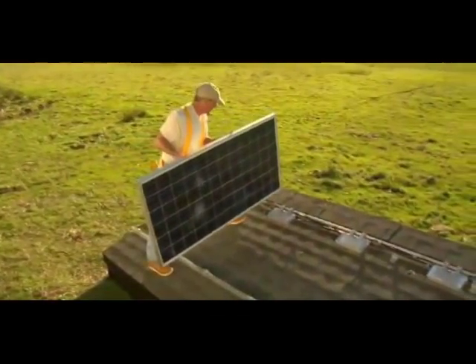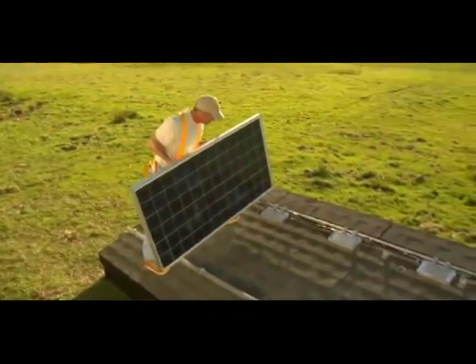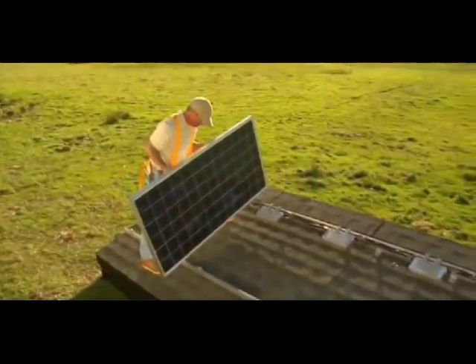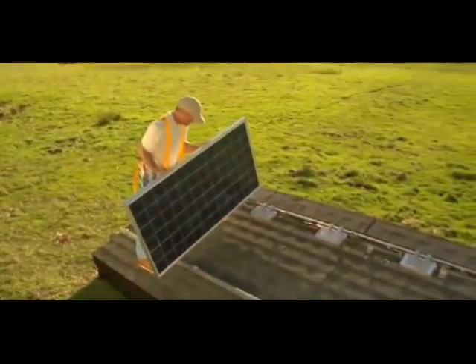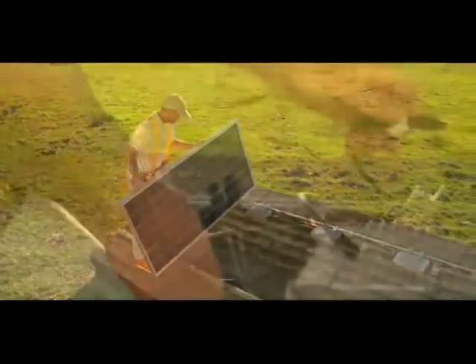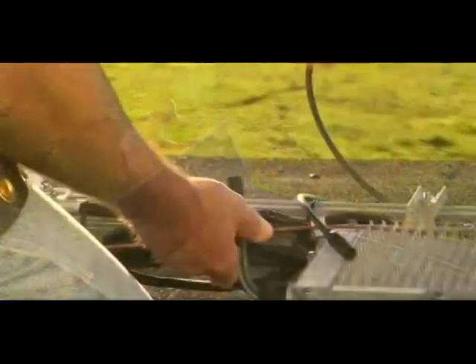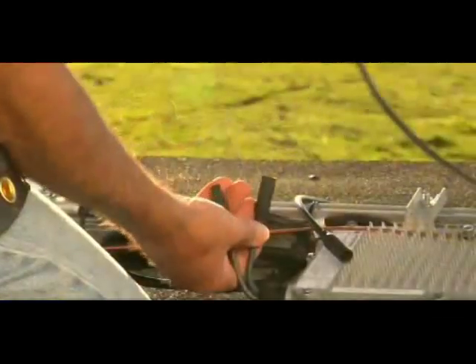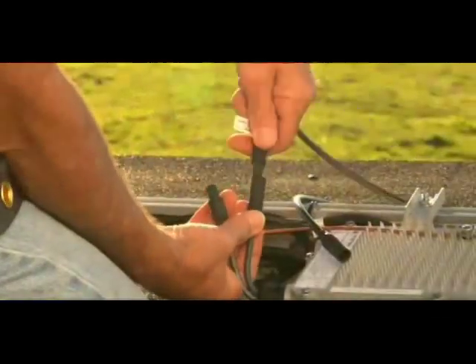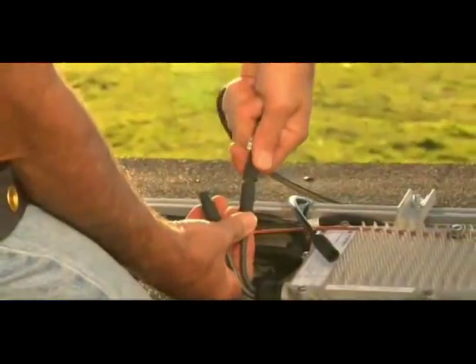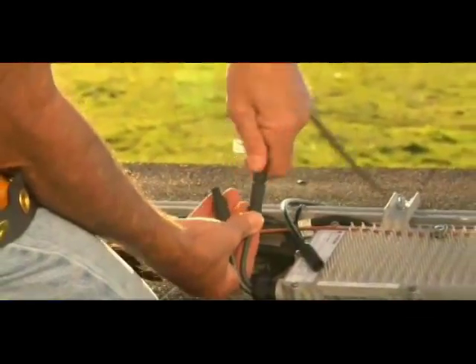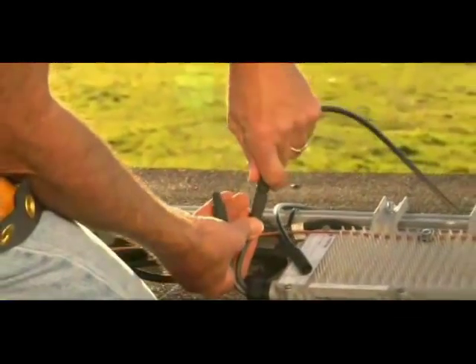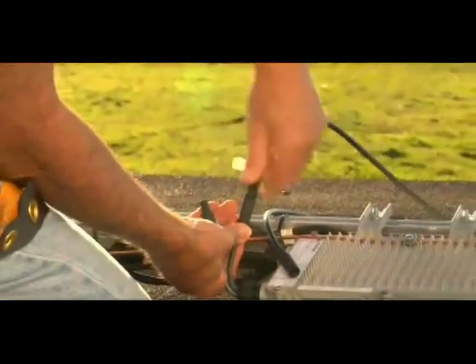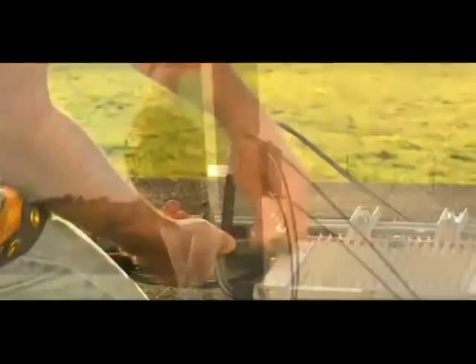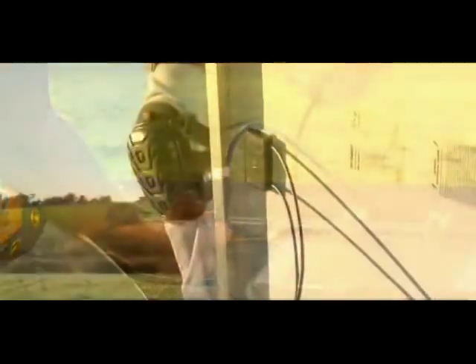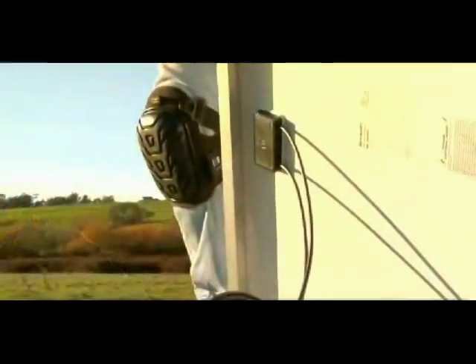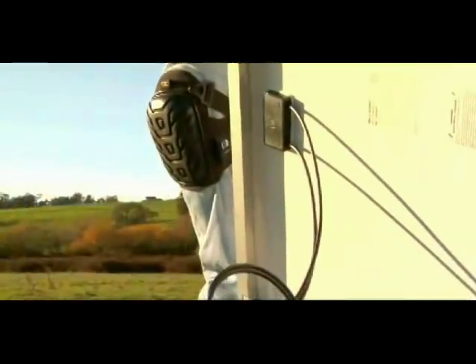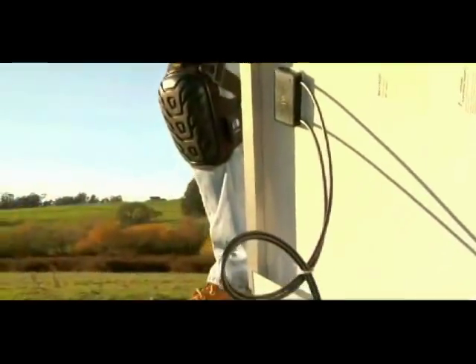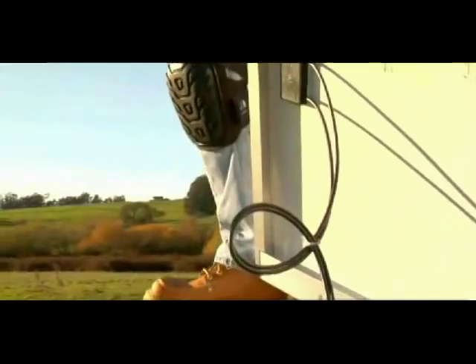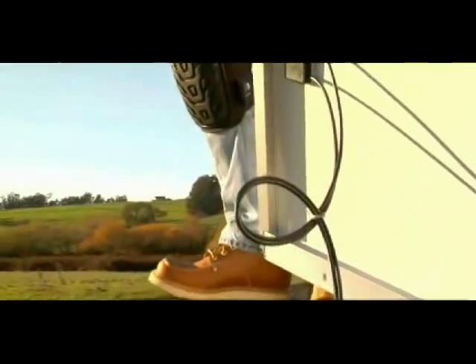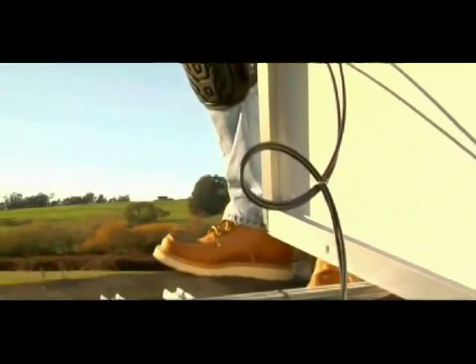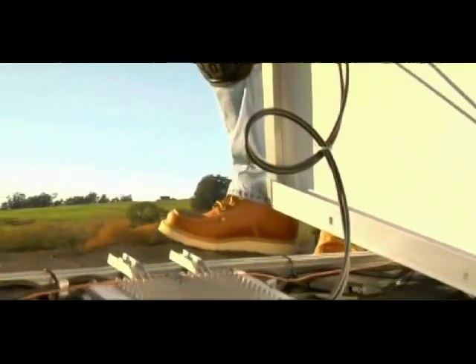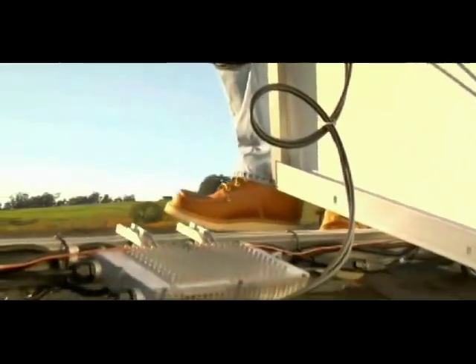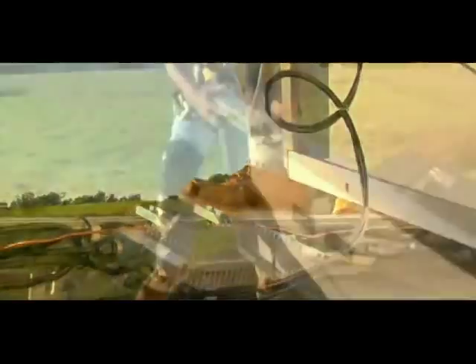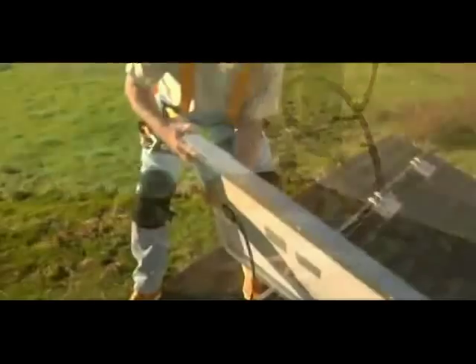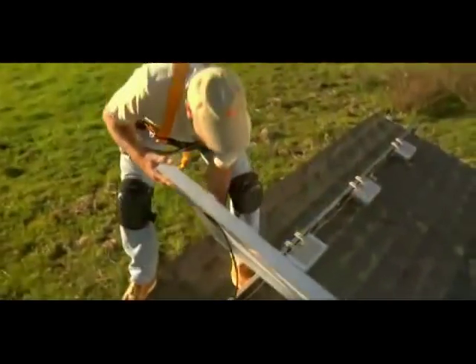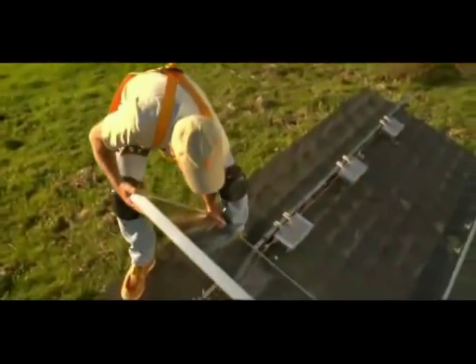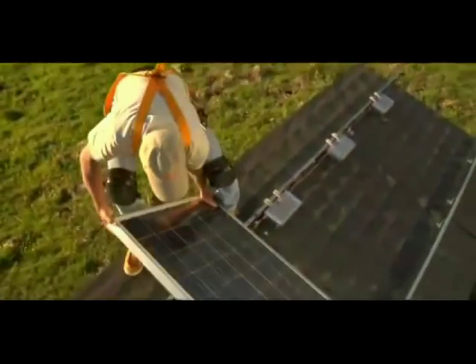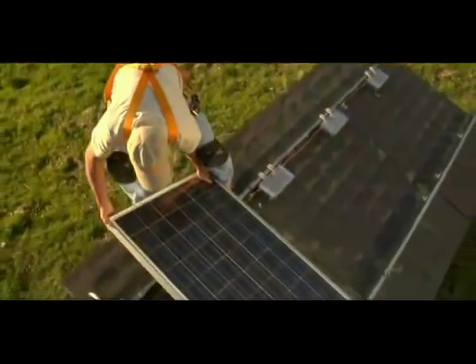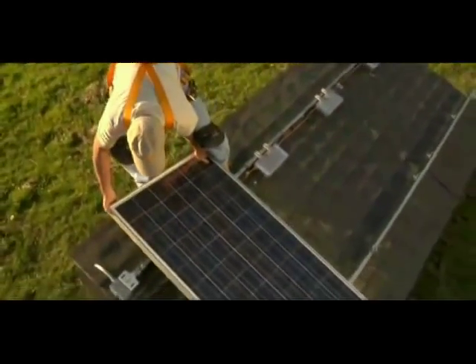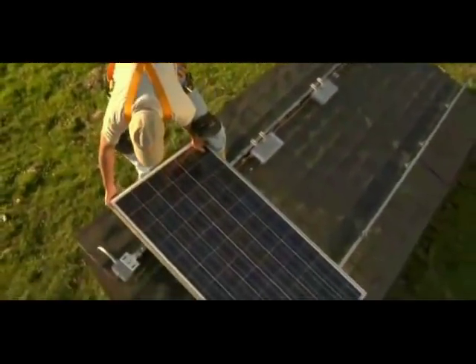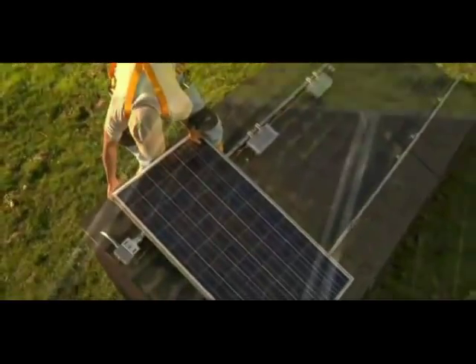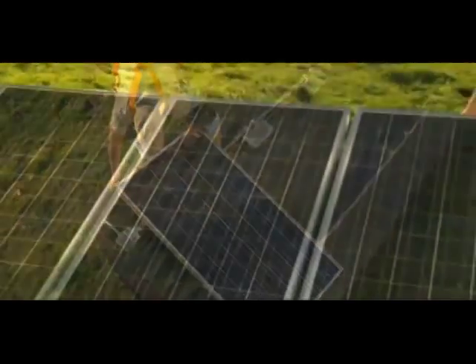Now connect the PV panels to the Enphase microinverter. Congratulations, you're done. This completes the installation training for the Enphase microinverter system.